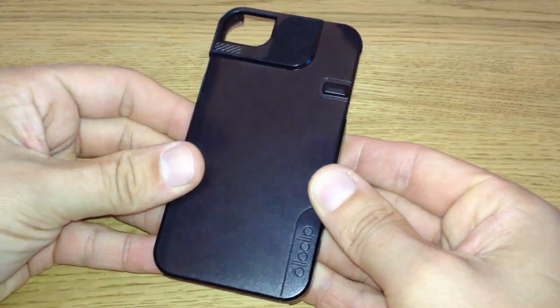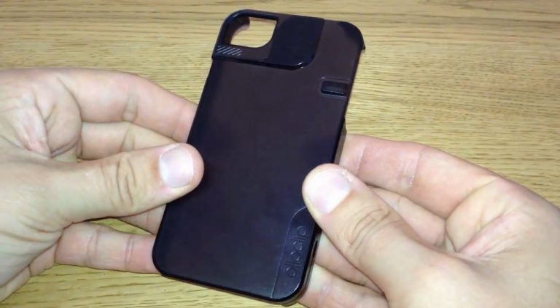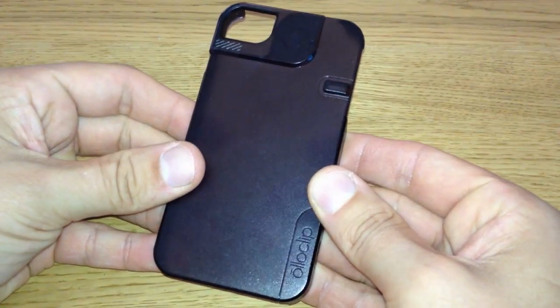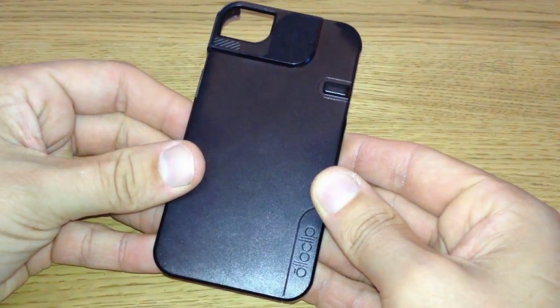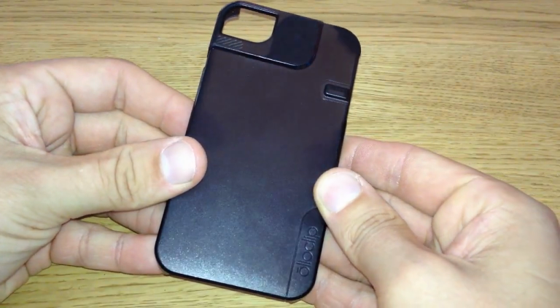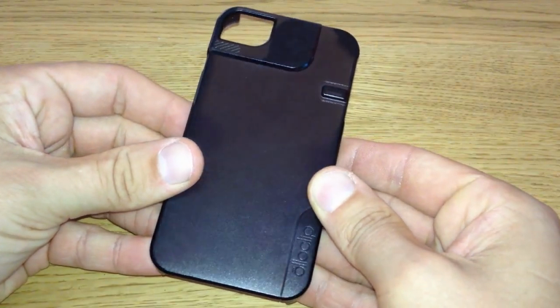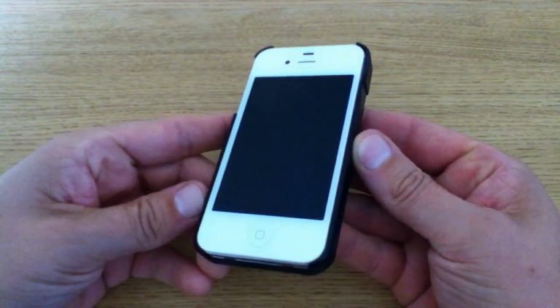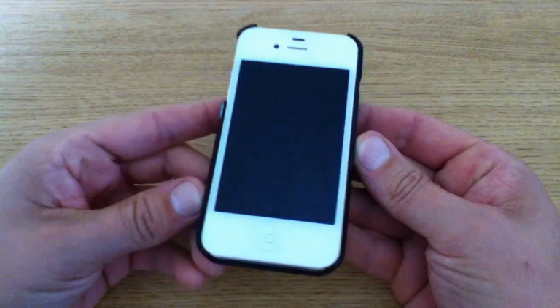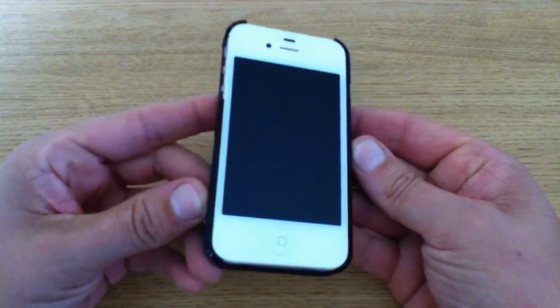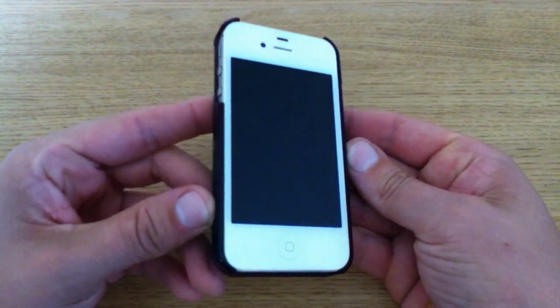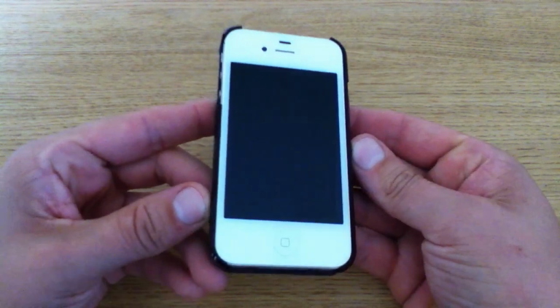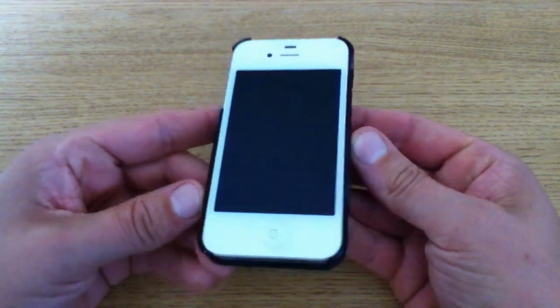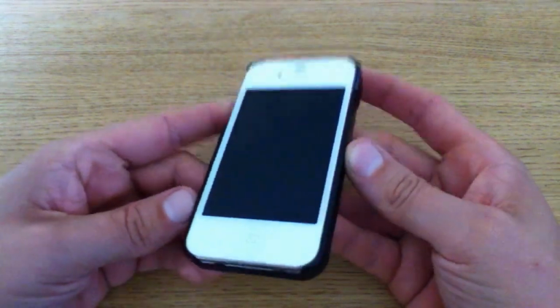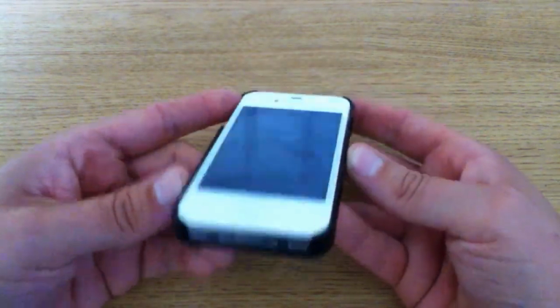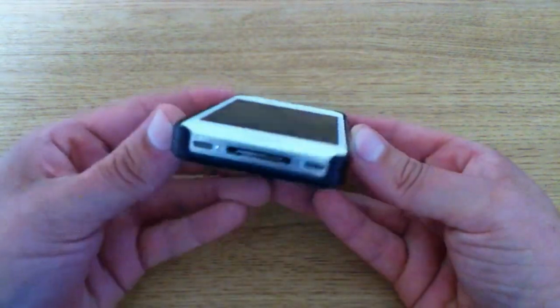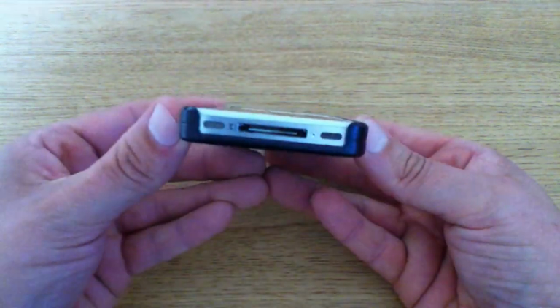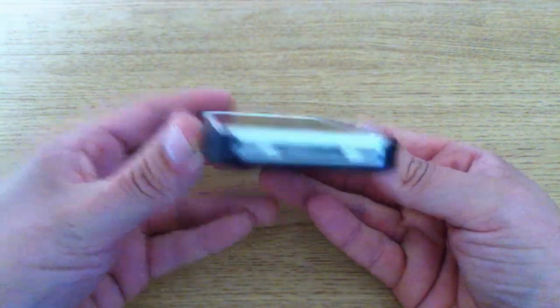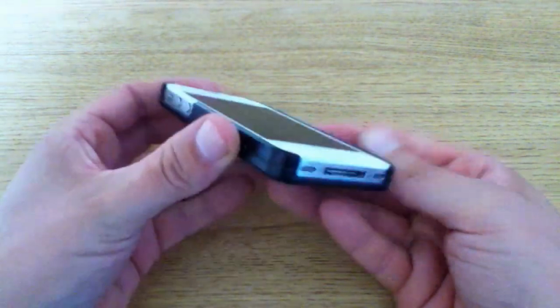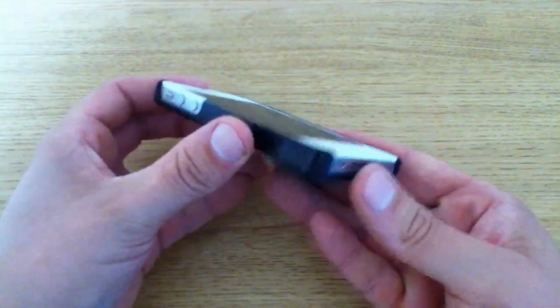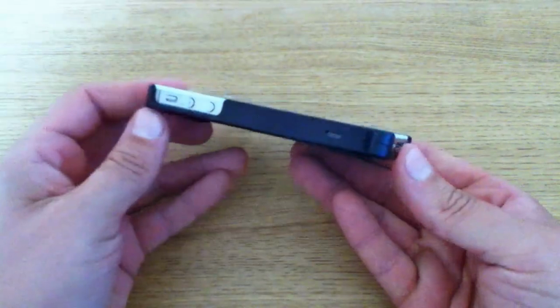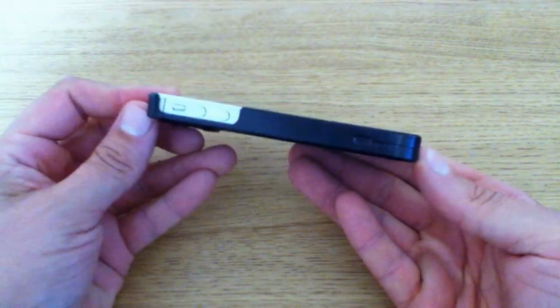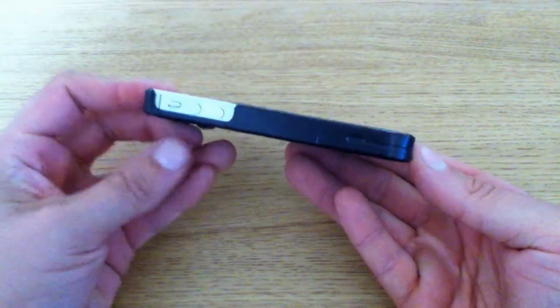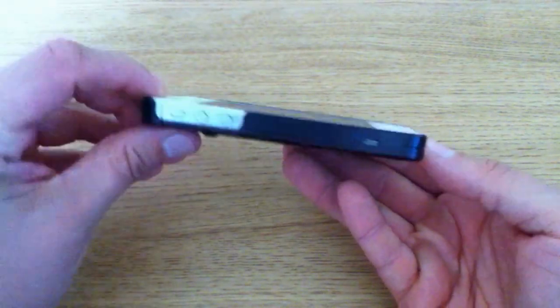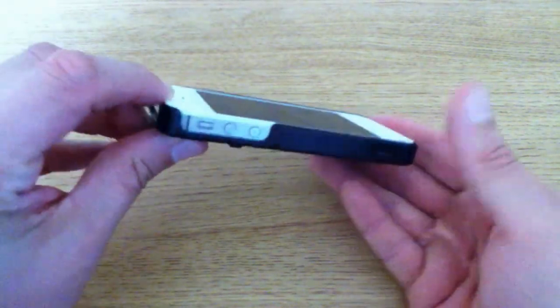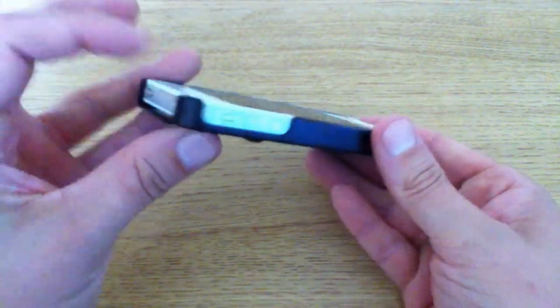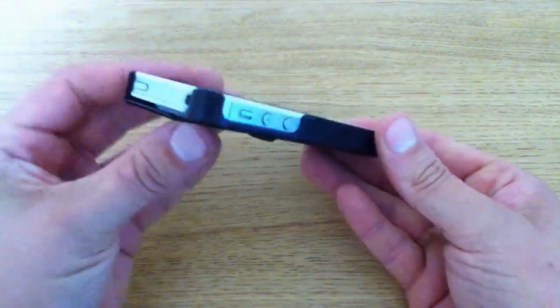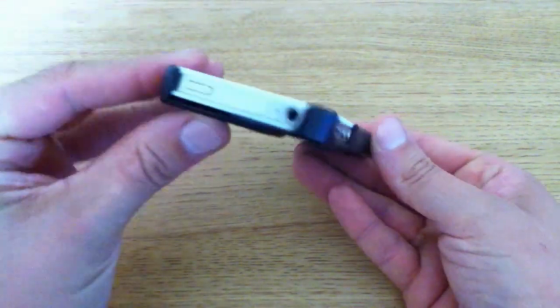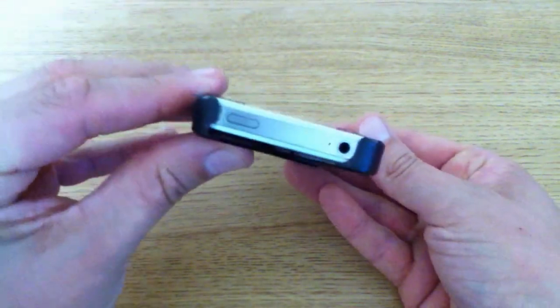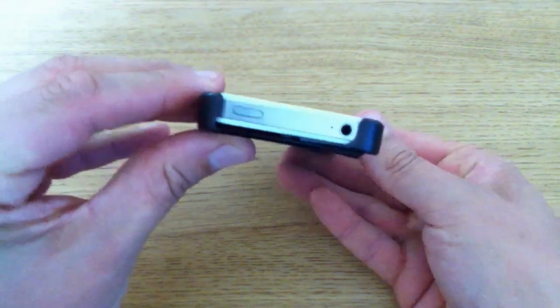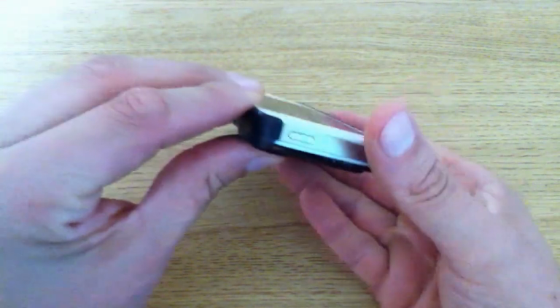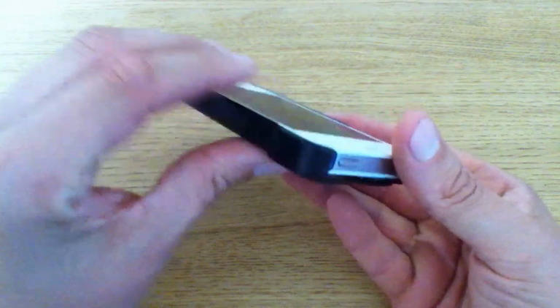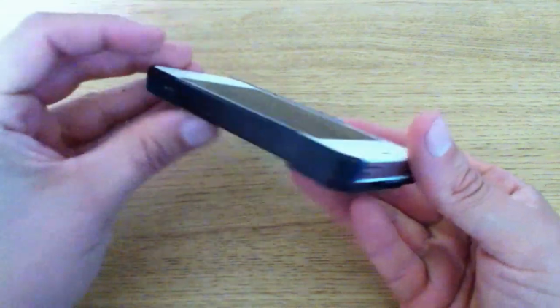So let's get into the review and talk design. This case is incredibly light, made out of very durable plastic and is incredibly slim, fitting around your iPhone. We have a really snug fitting case around your iPhone — it feels fantastic in the hand and adds hardly any bulk at all.